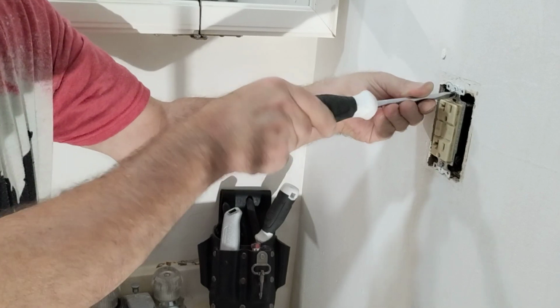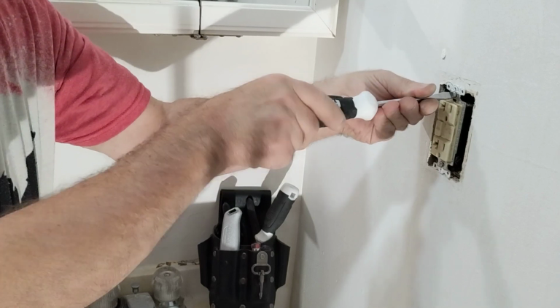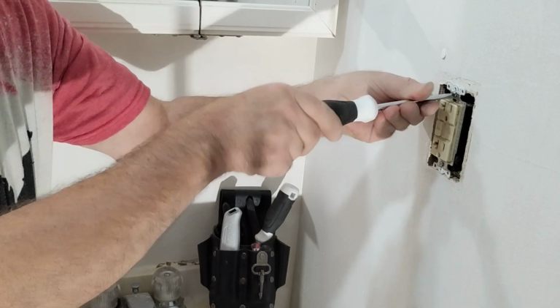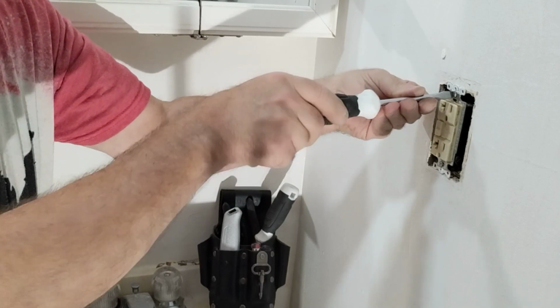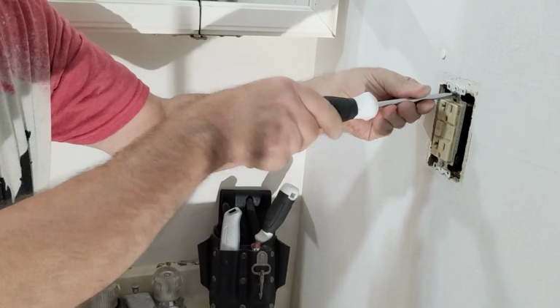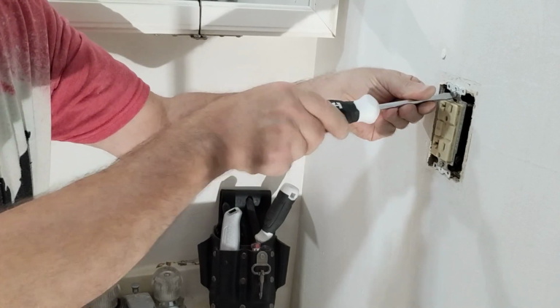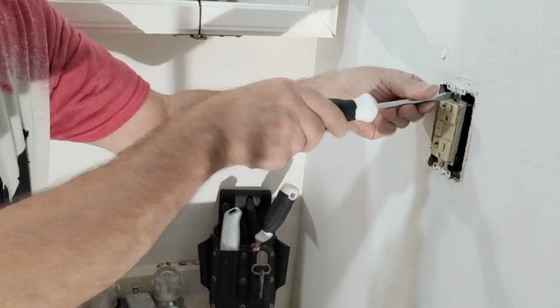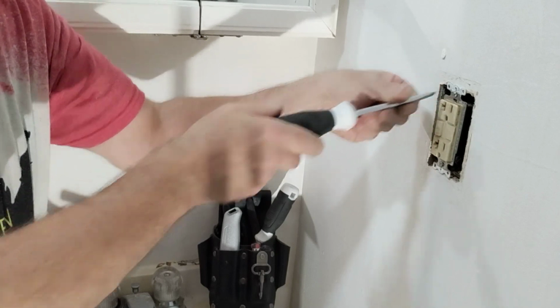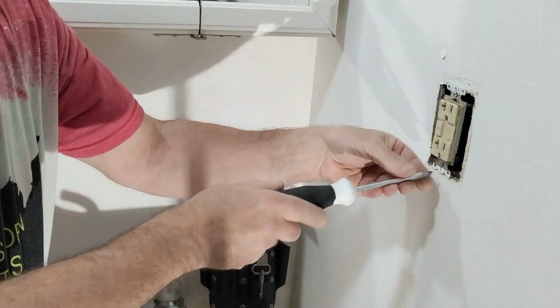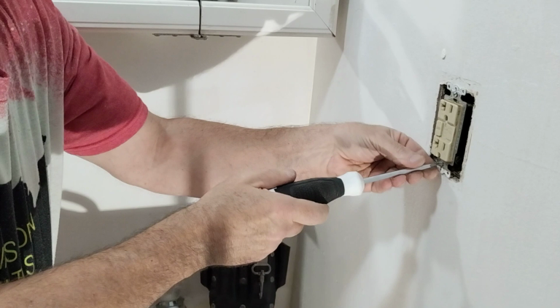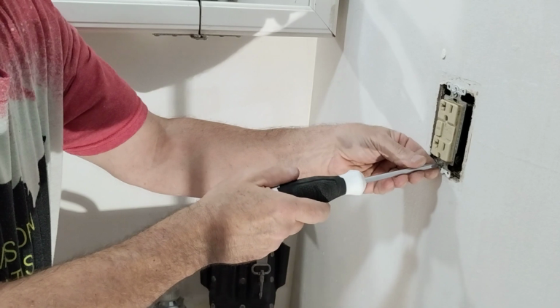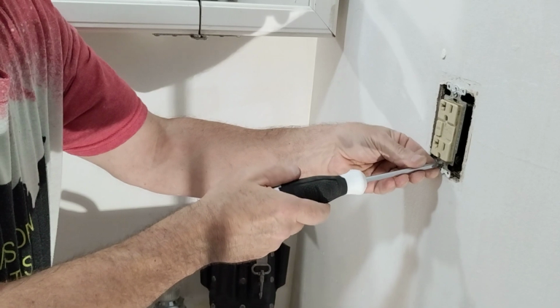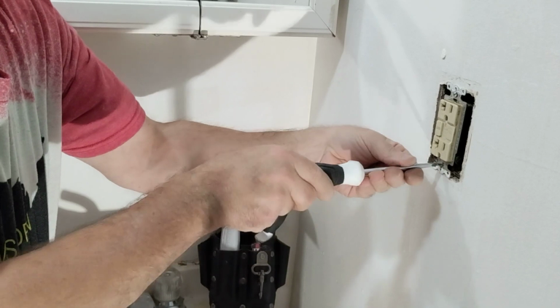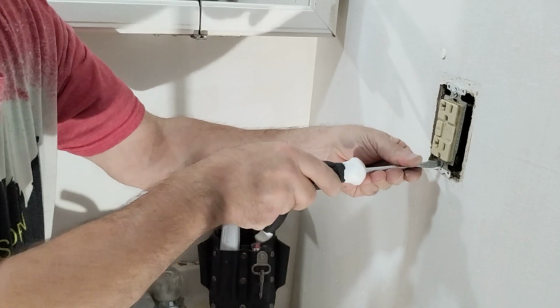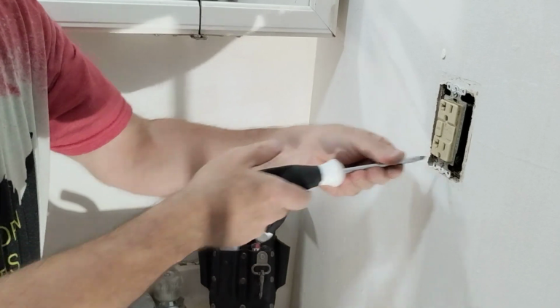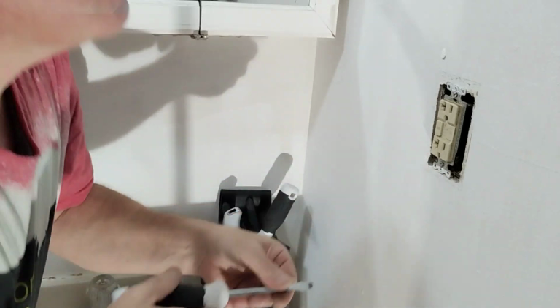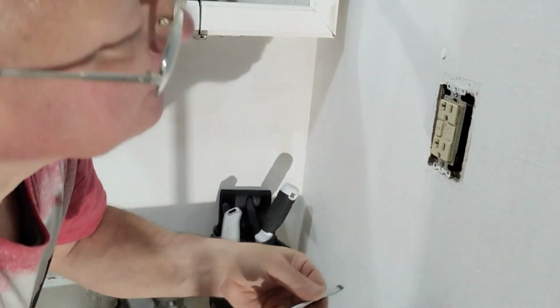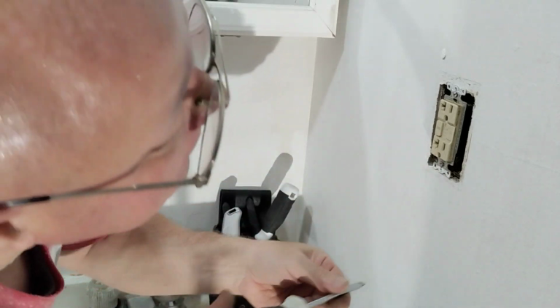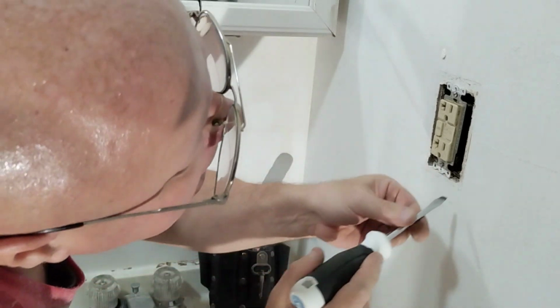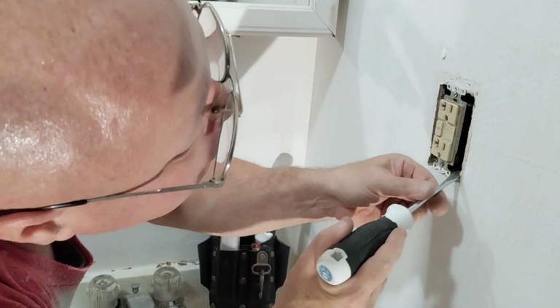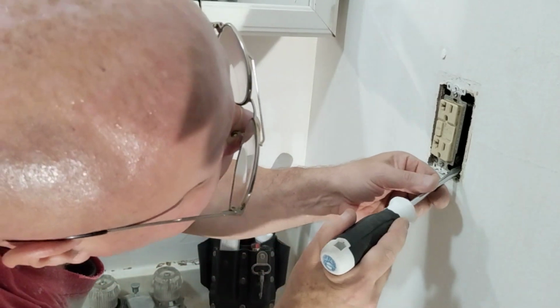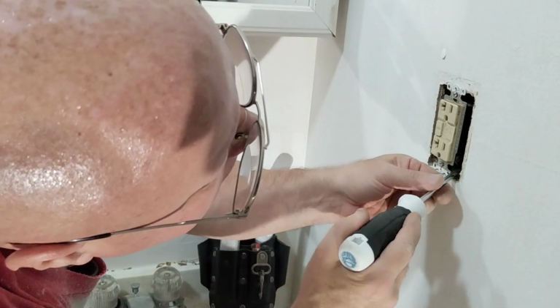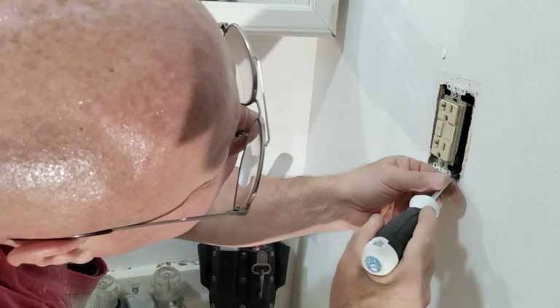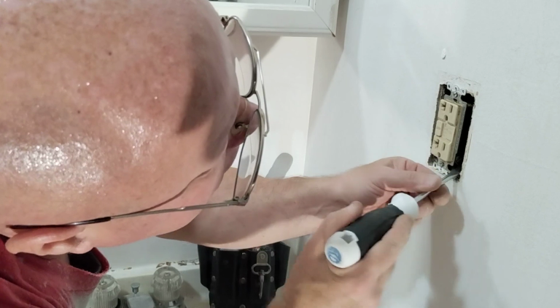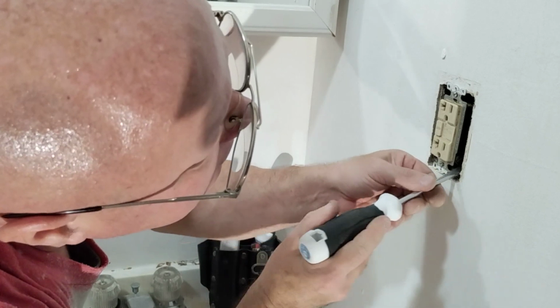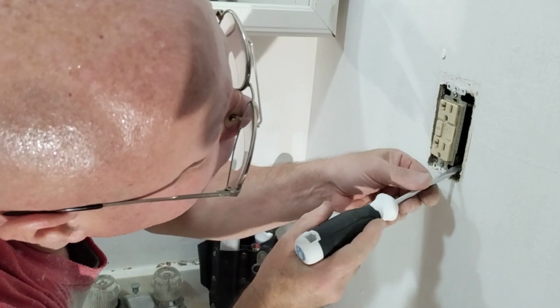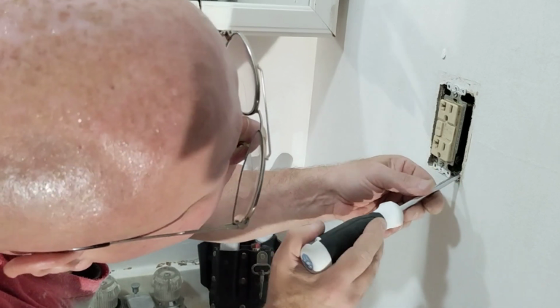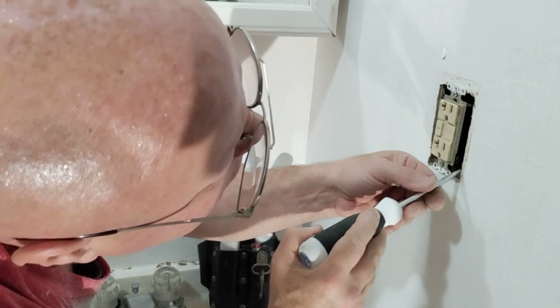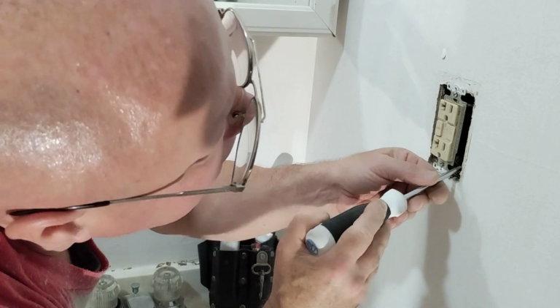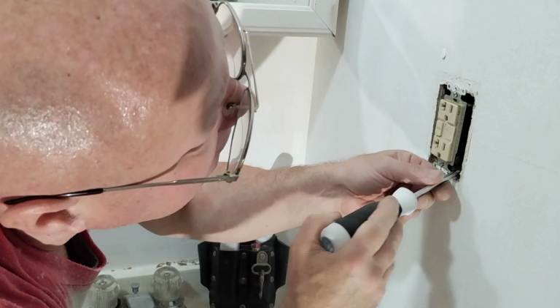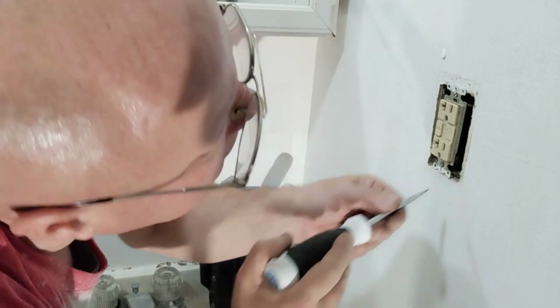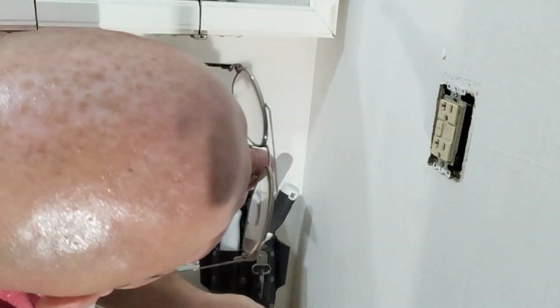I can feel that tightening up, squeezing the vinyl plaster spacer — the outlet is tightening up nicely. I'm going to make sure my ground wire is down away from everything, and it is.